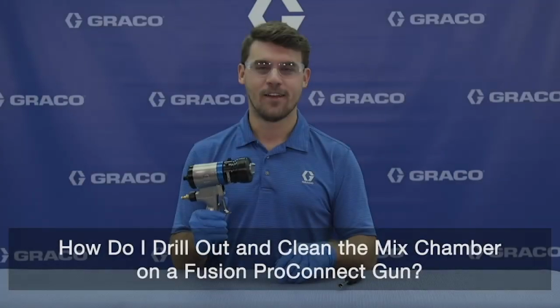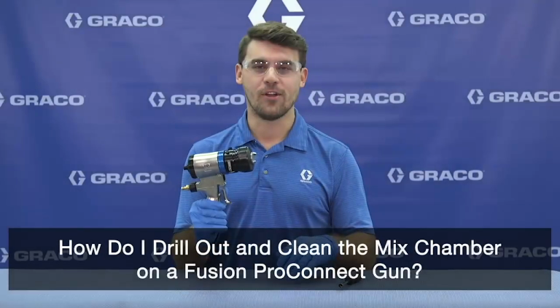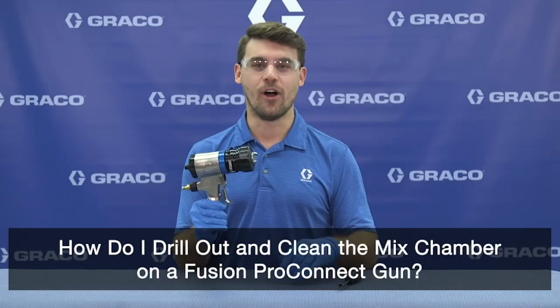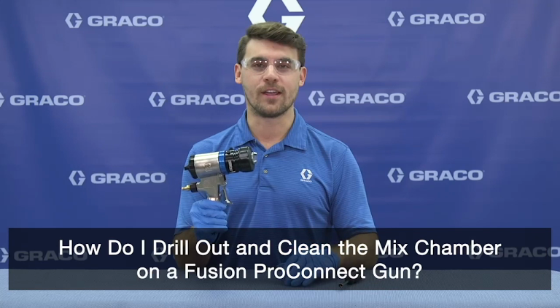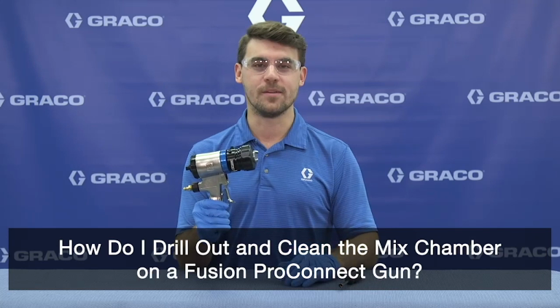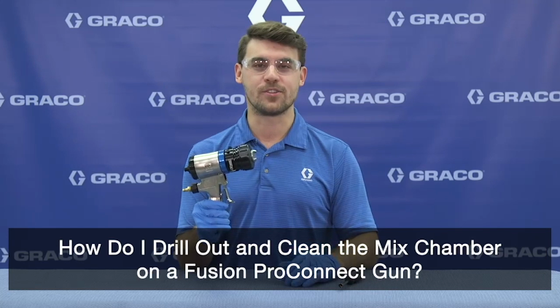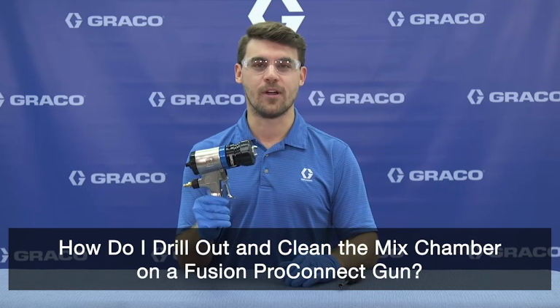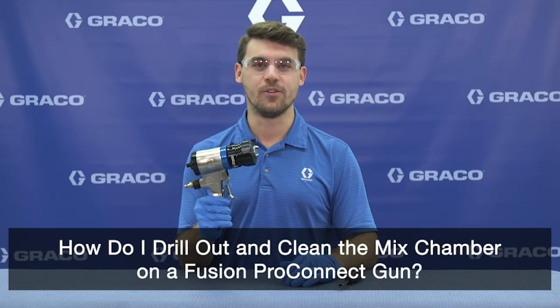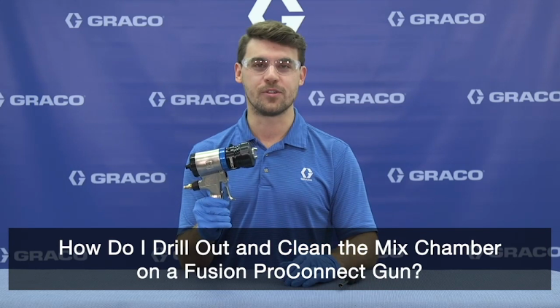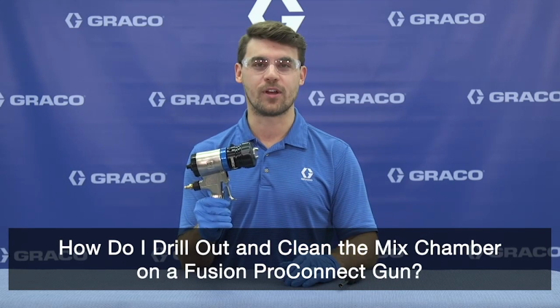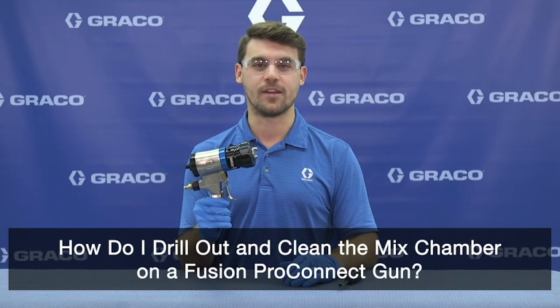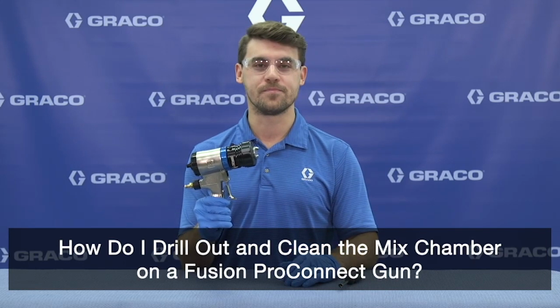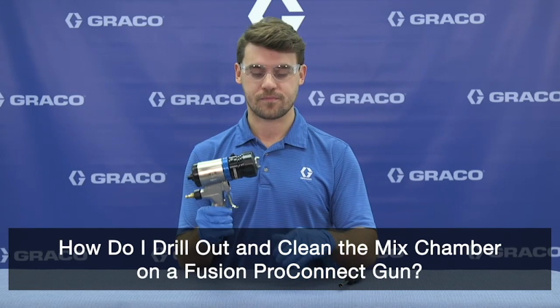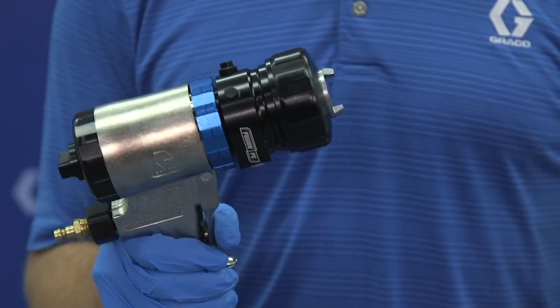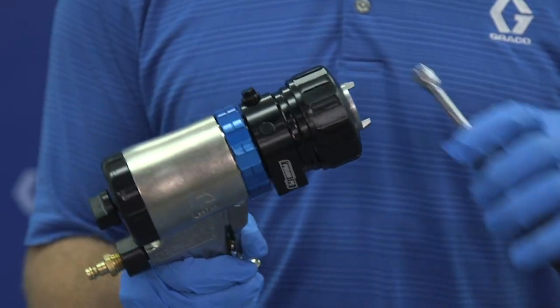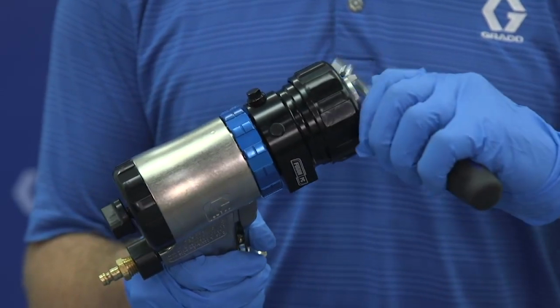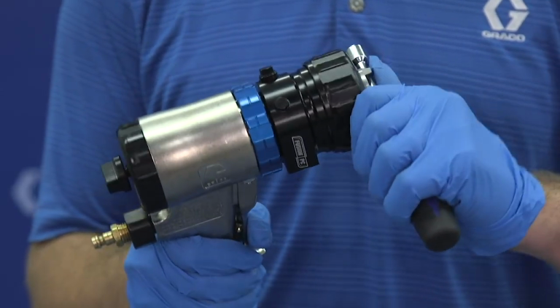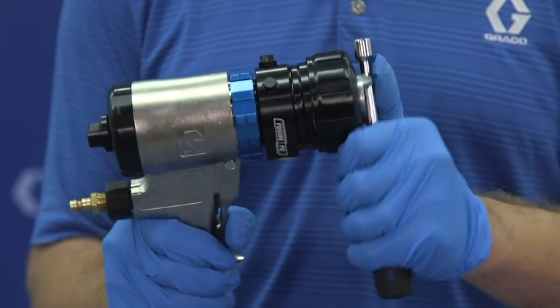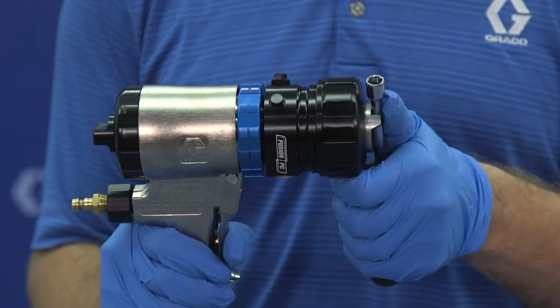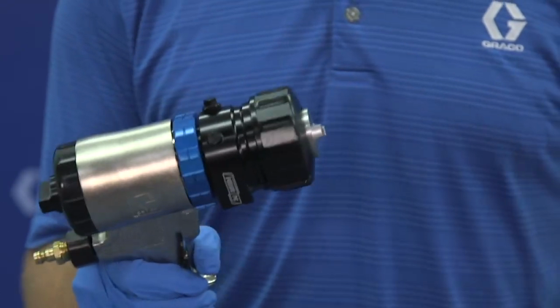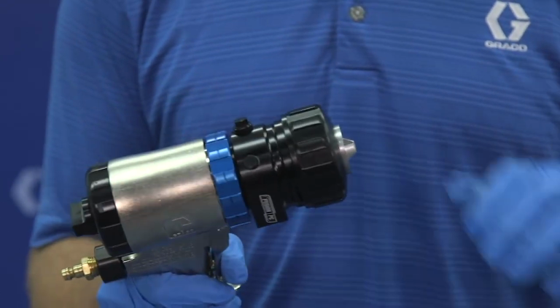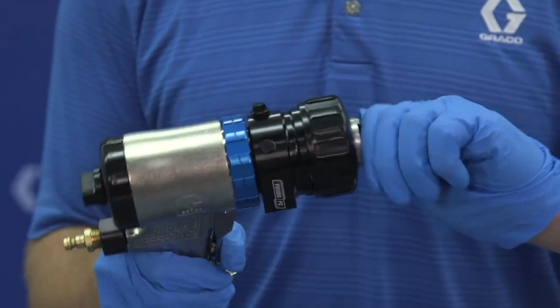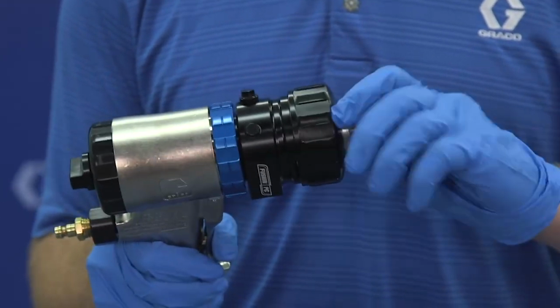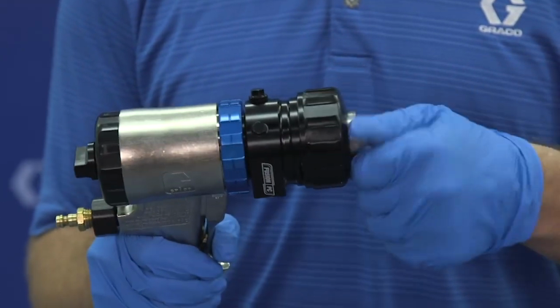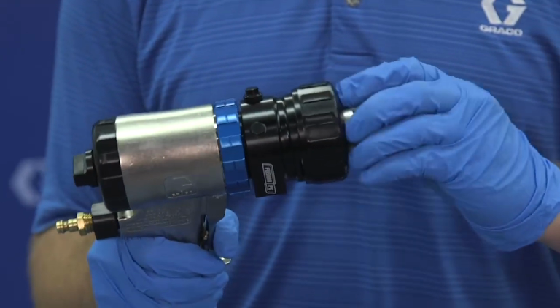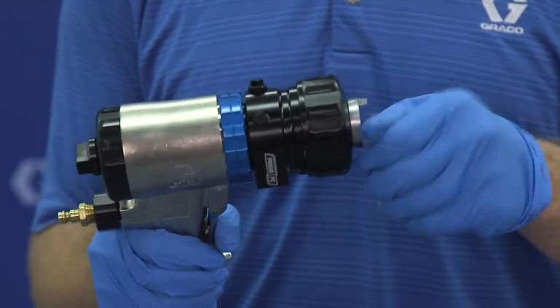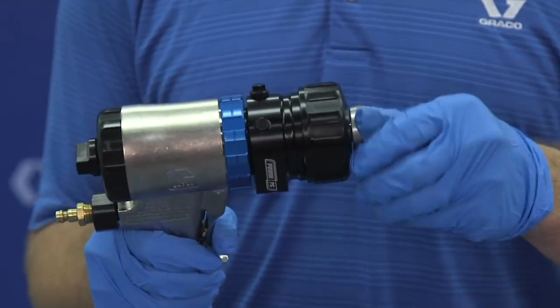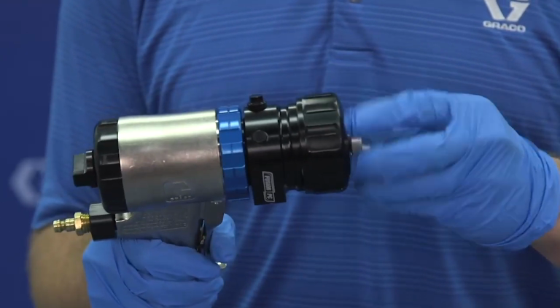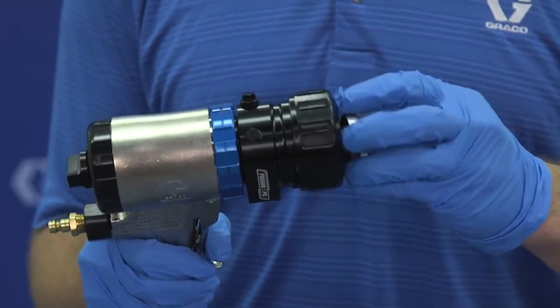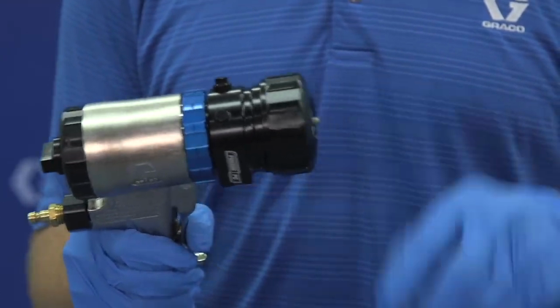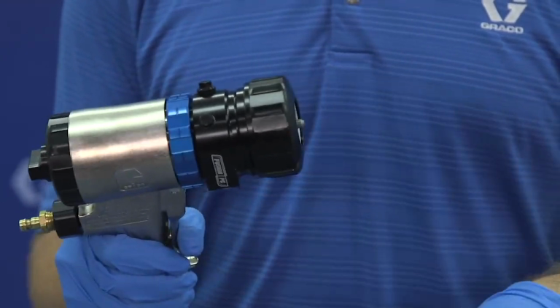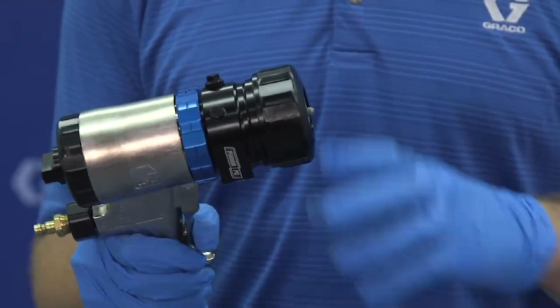How do I drill out and clean the mix chamber on a new Fusion ProConnect gun? To start, we're going to be removing the air cap, followed by removing the retaining ring.